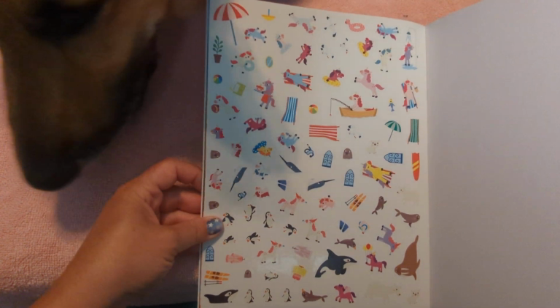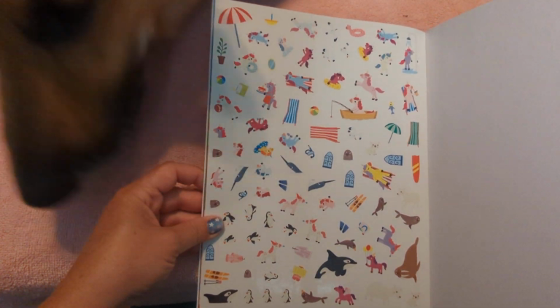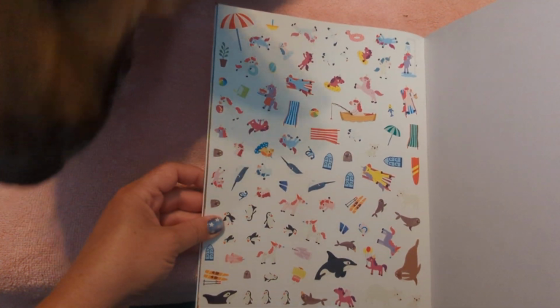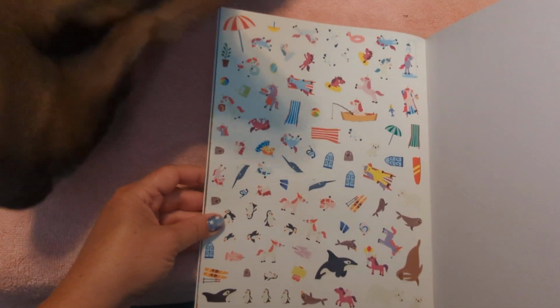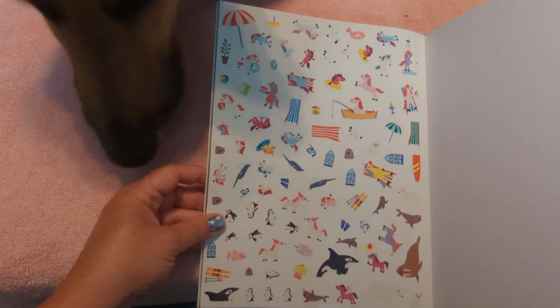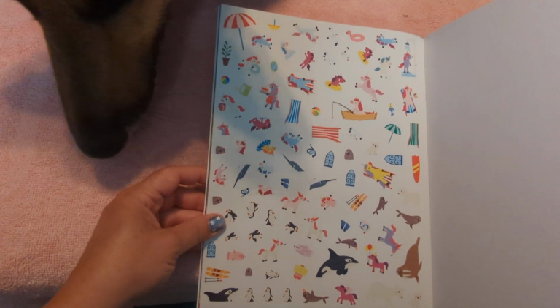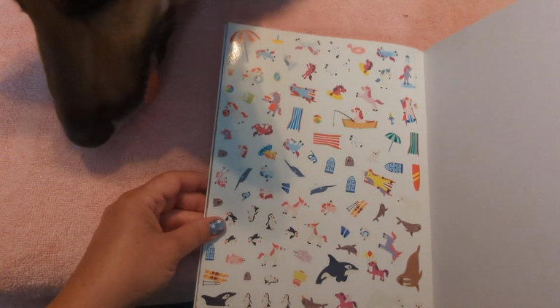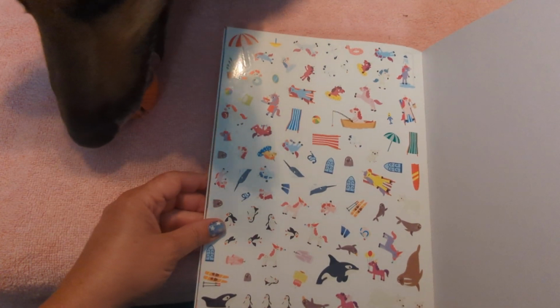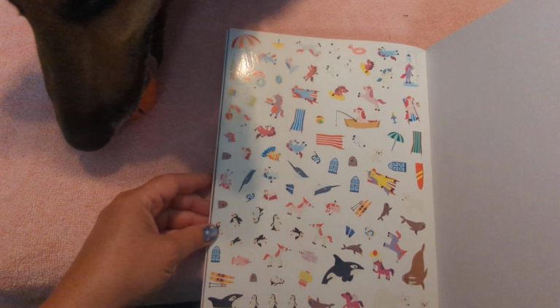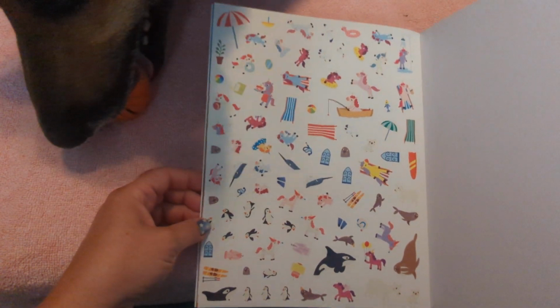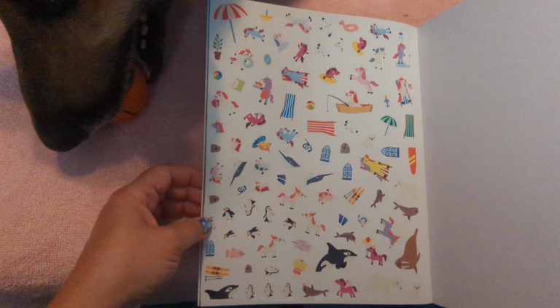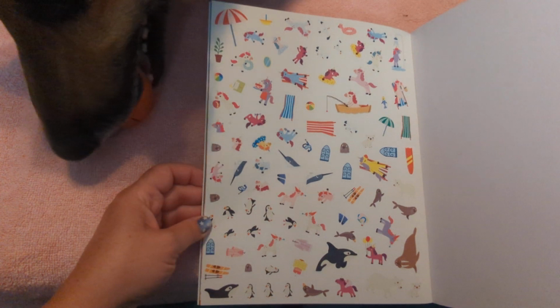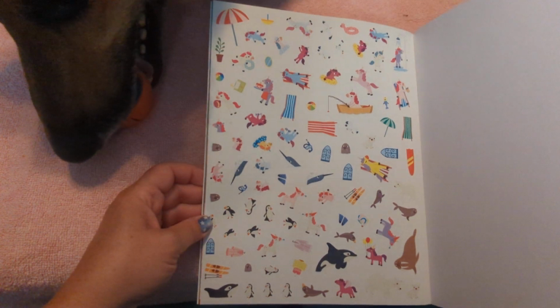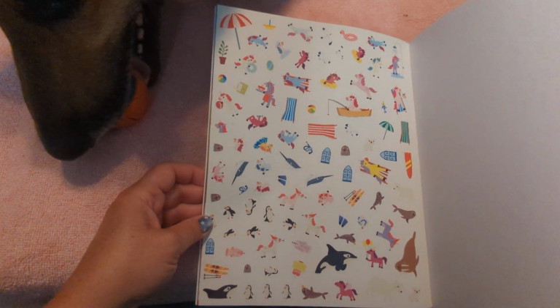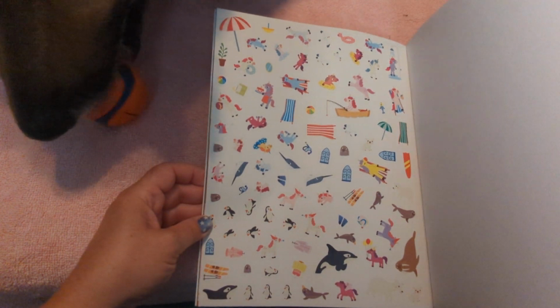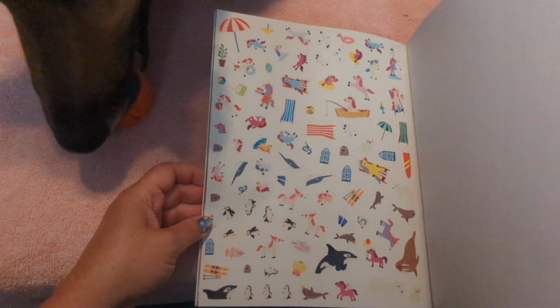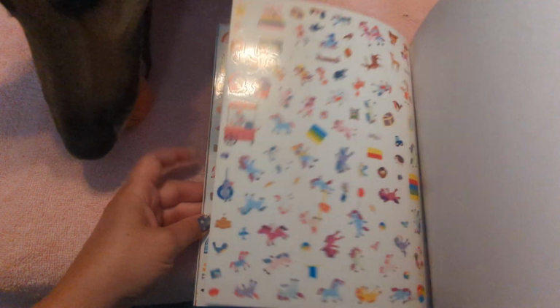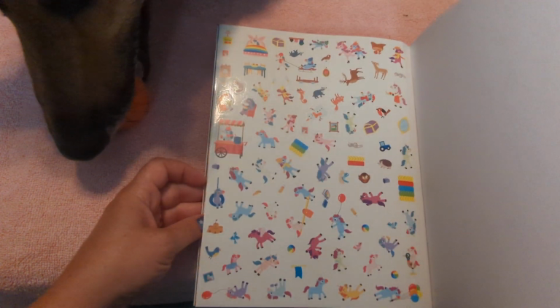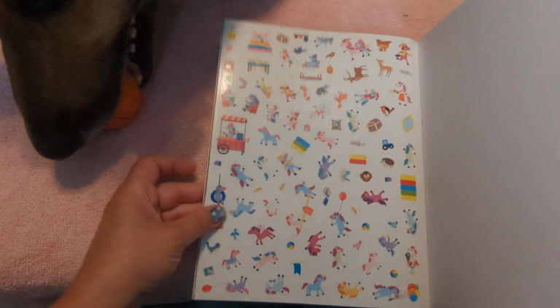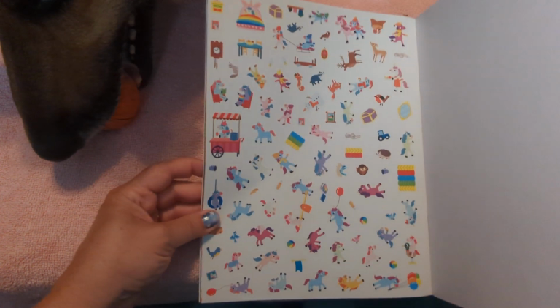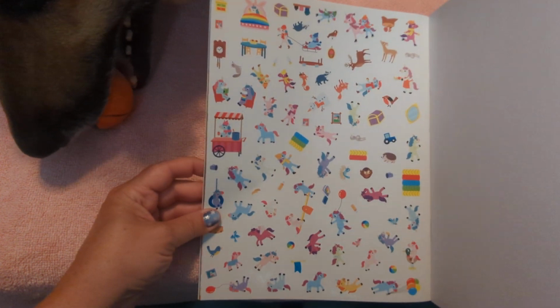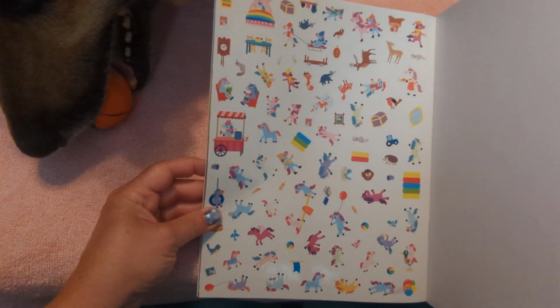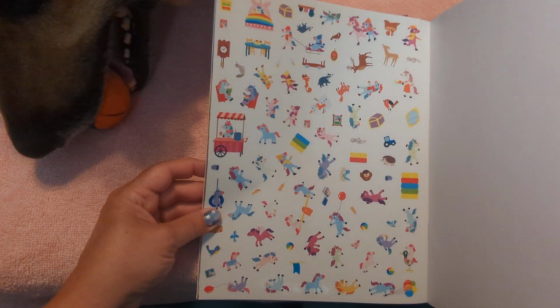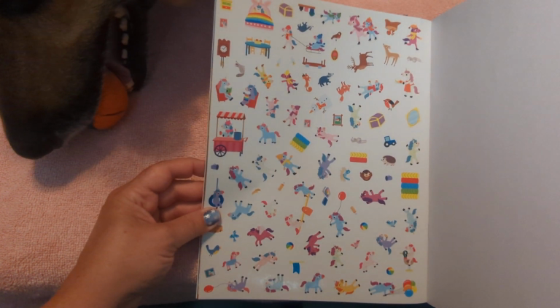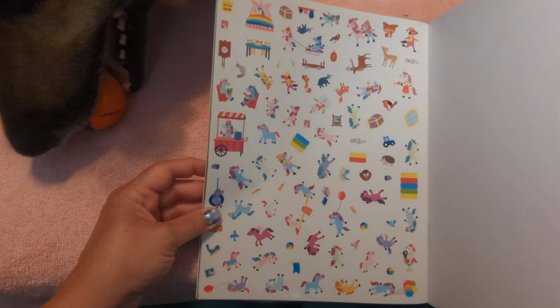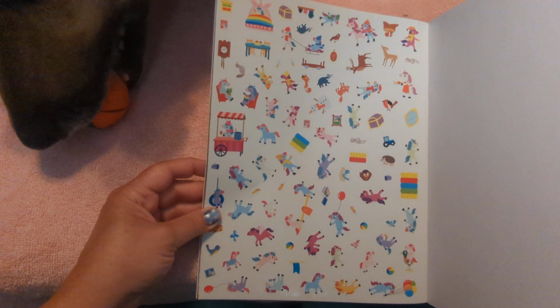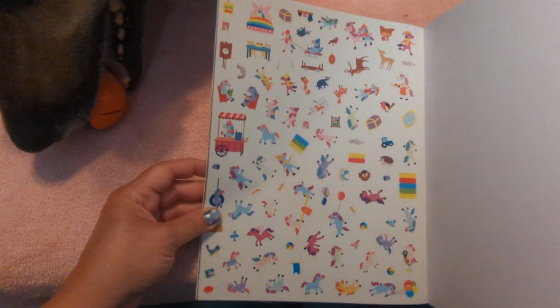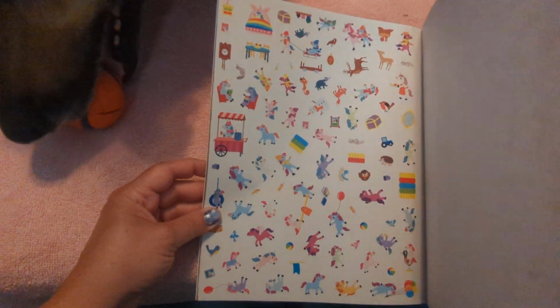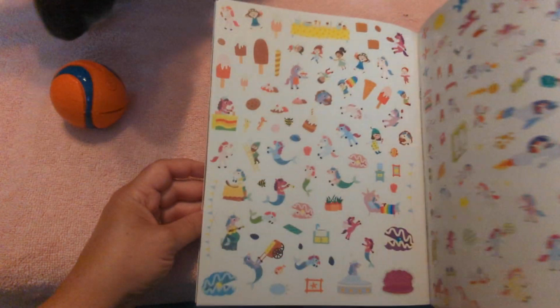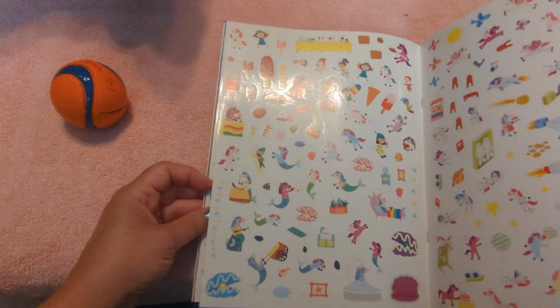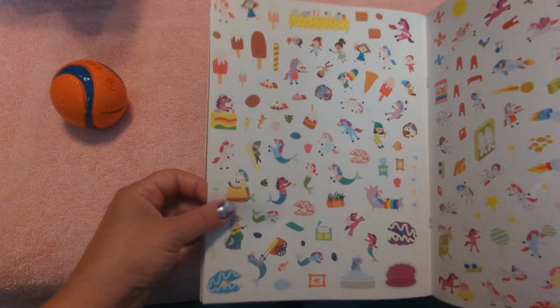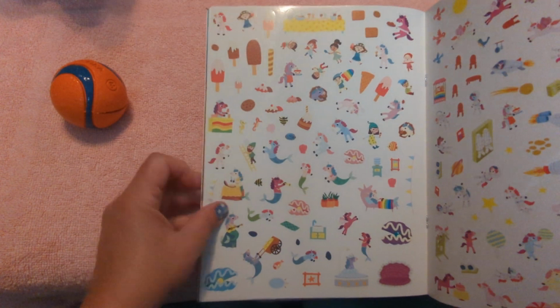These are little stickers, so these are going to be for the older kids. I would say maybe upper elementary, but it depends on your kids. Oh look how many stickers there are to use!